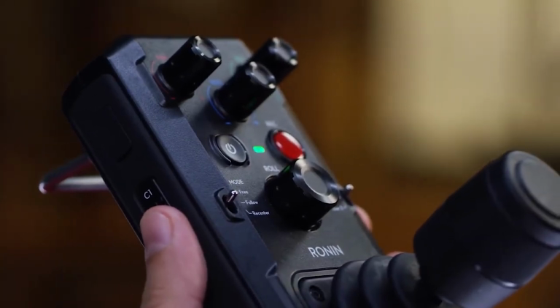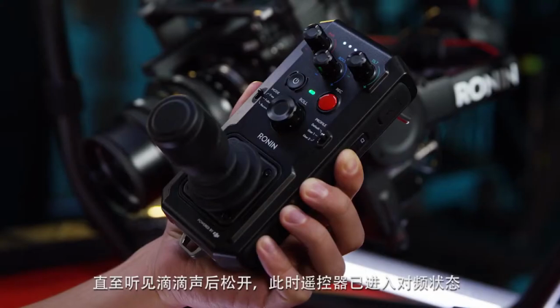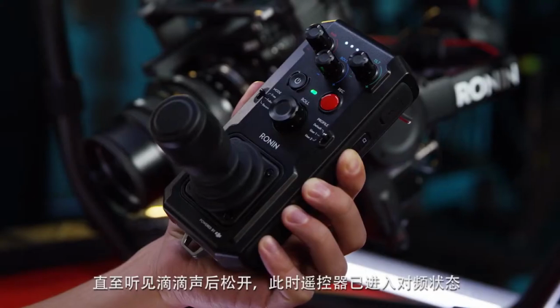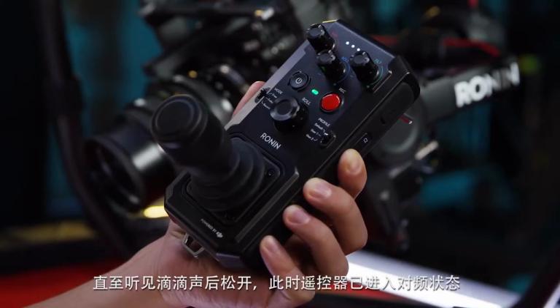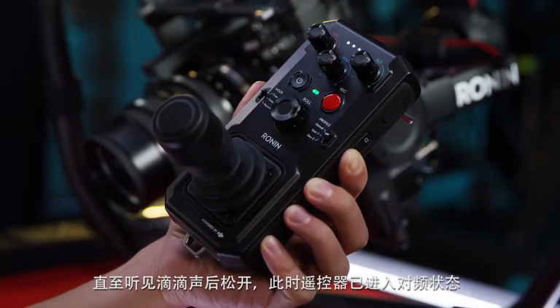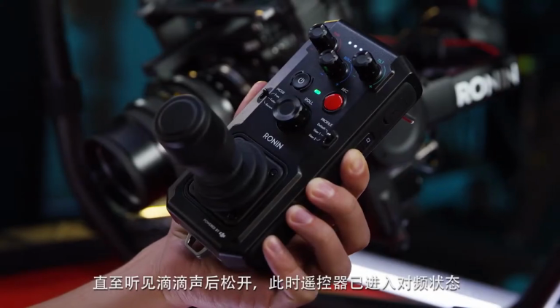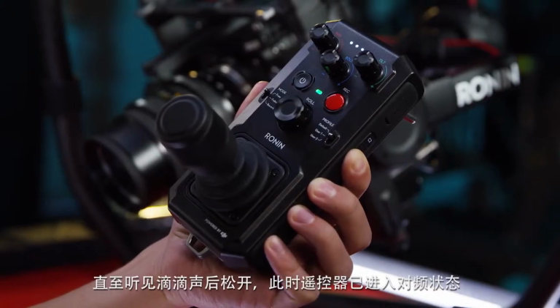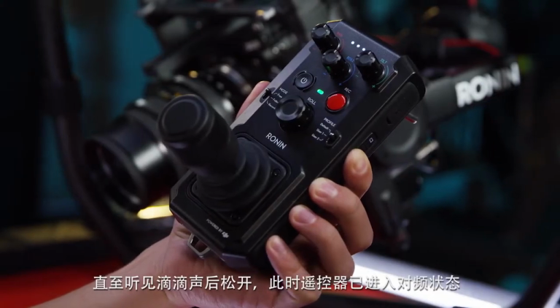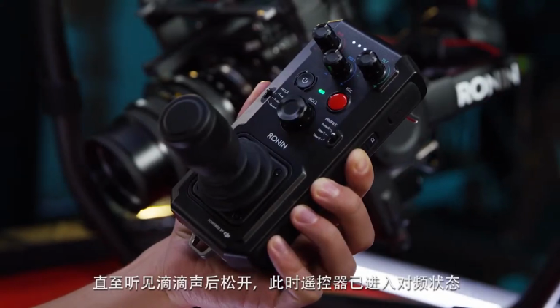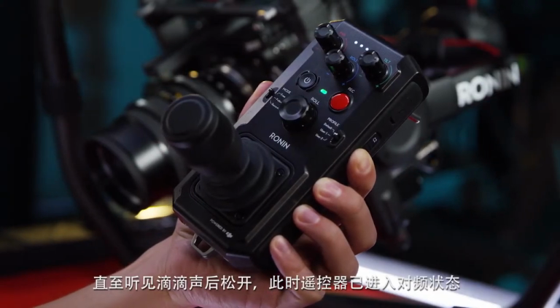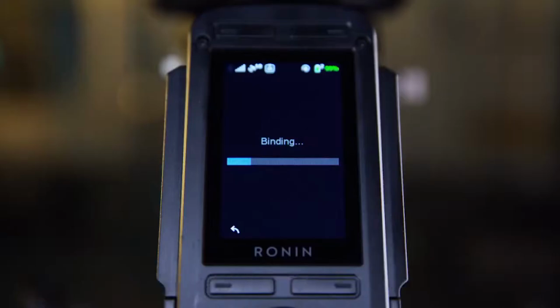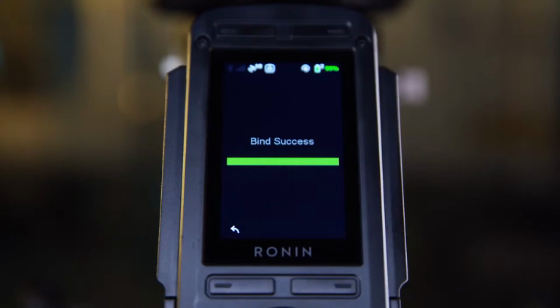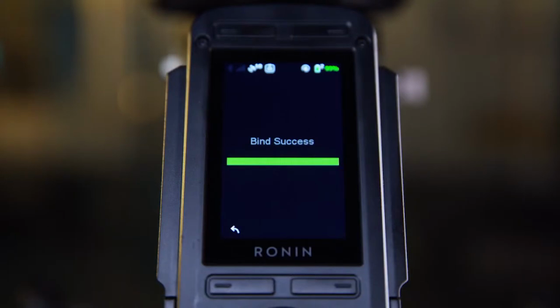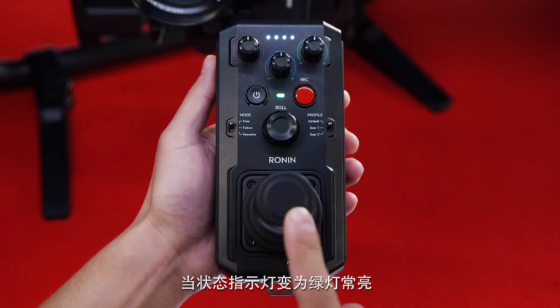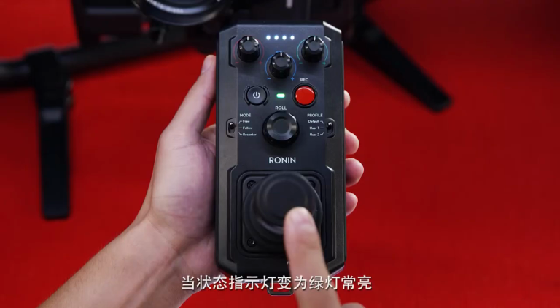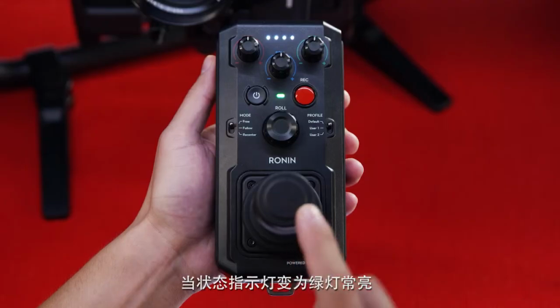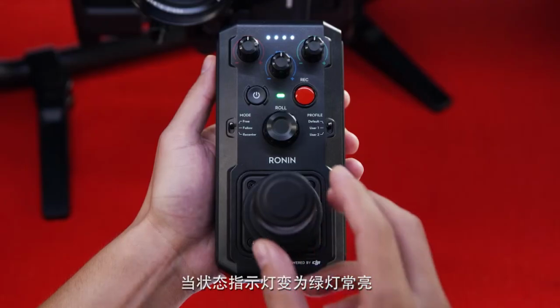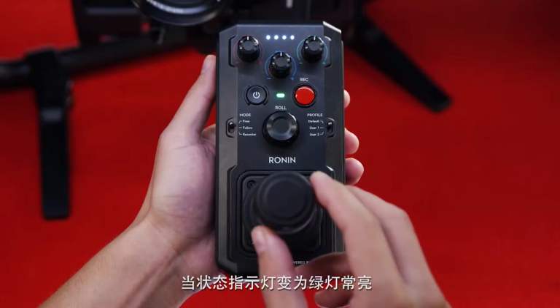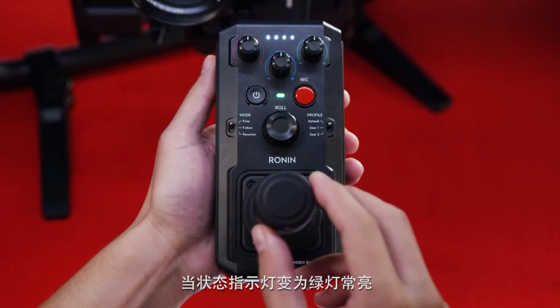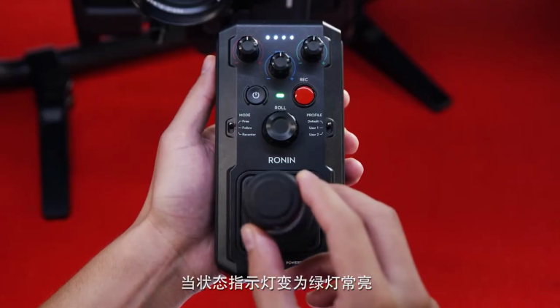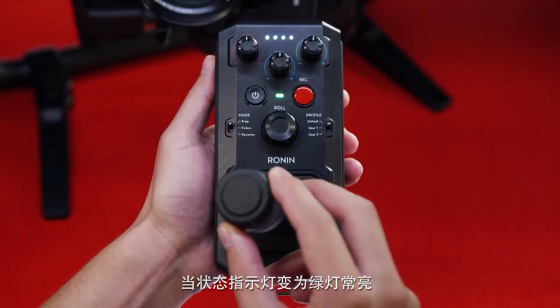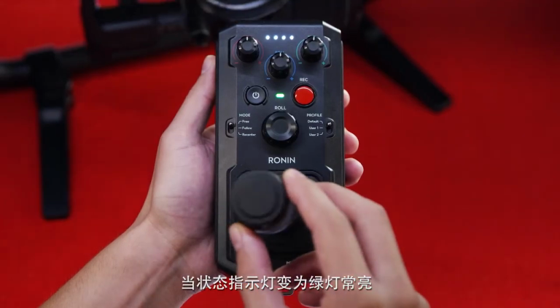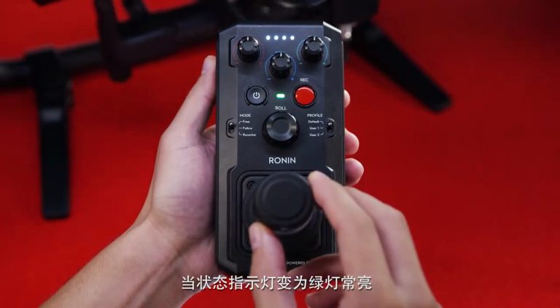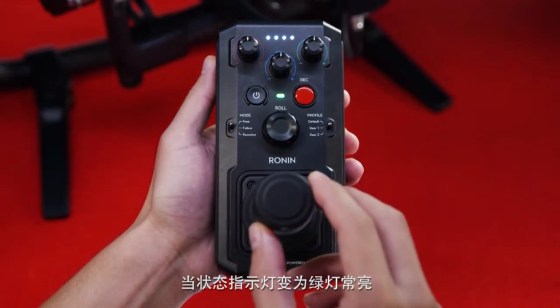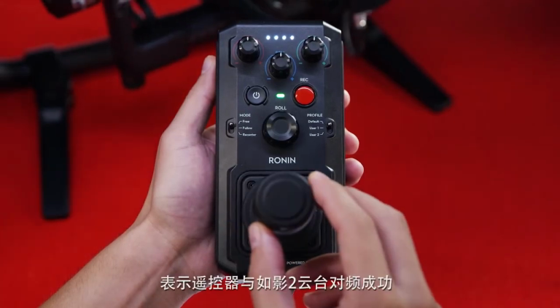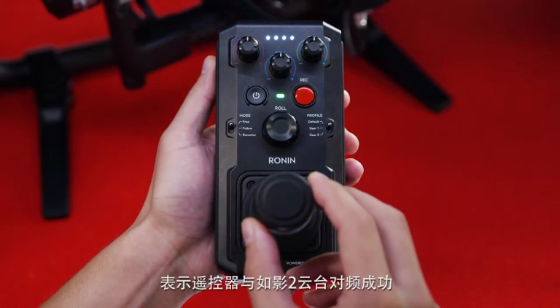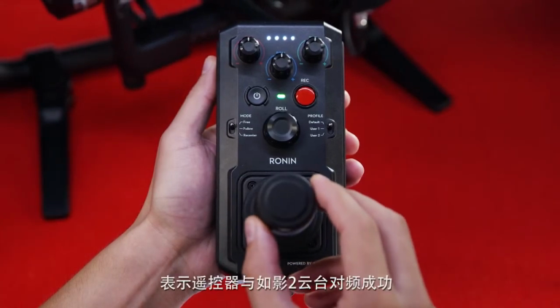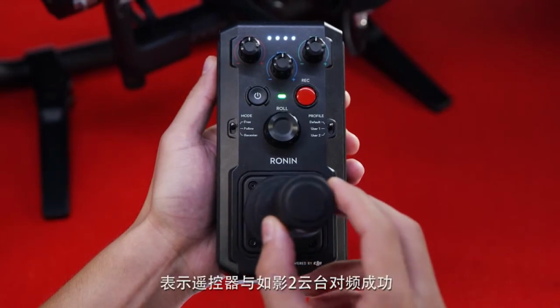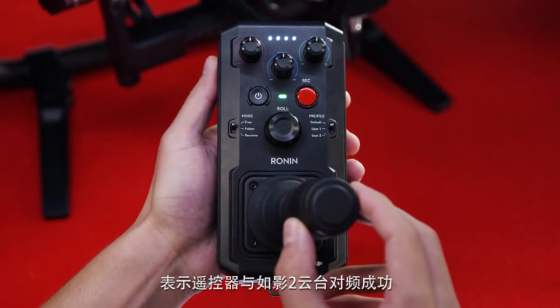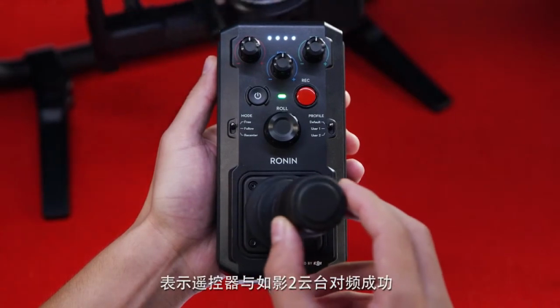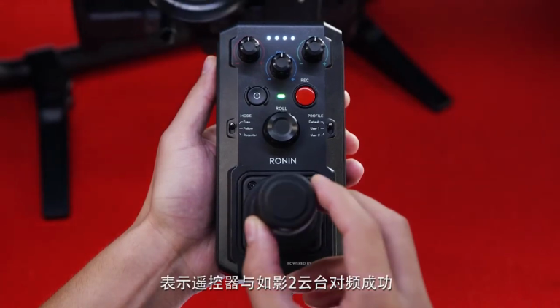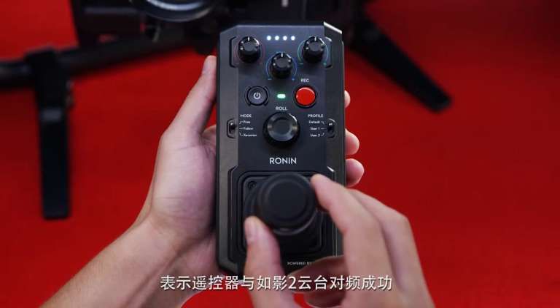A beep should indicate it's in bind mode. When the status indicator turns solid green, the remote is bound to the Ronin 2.